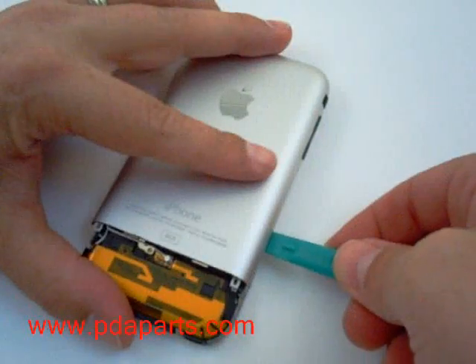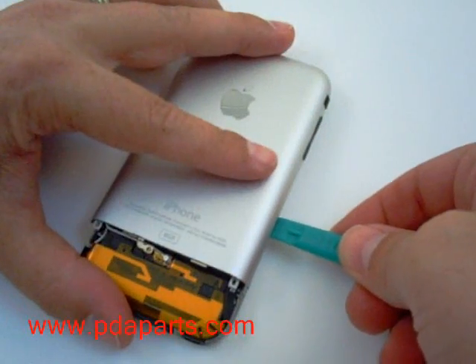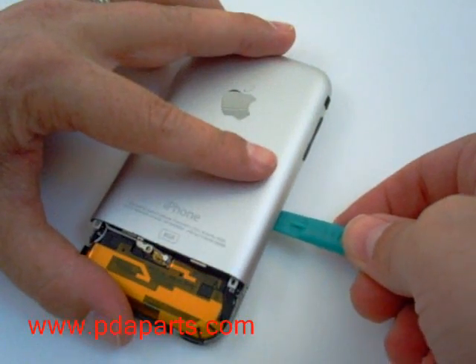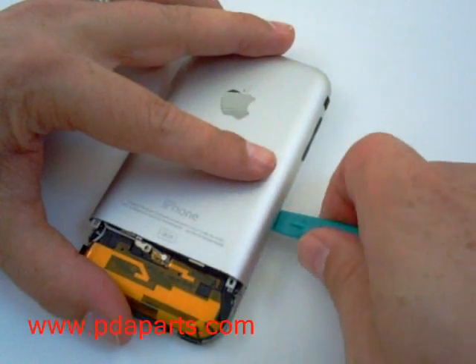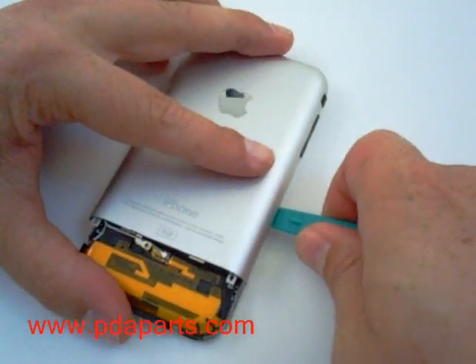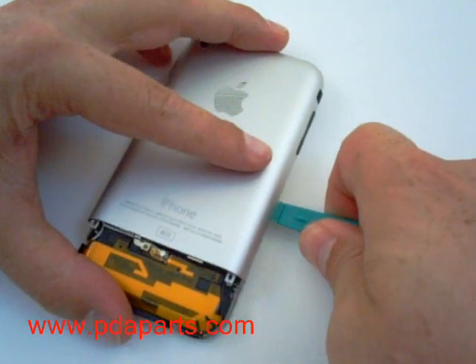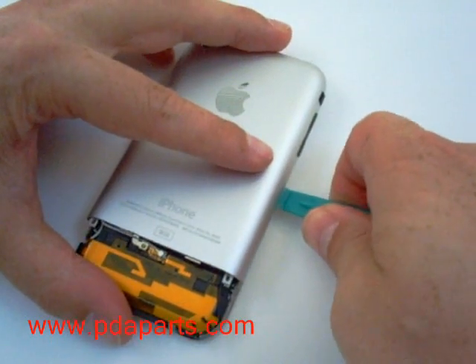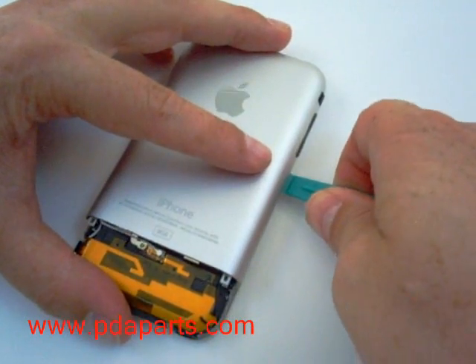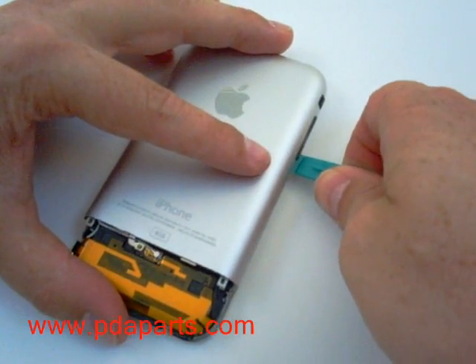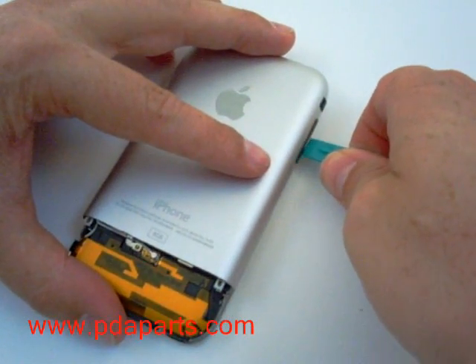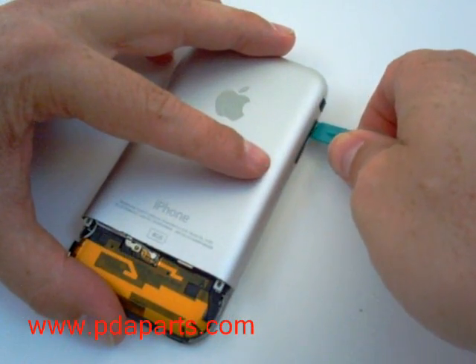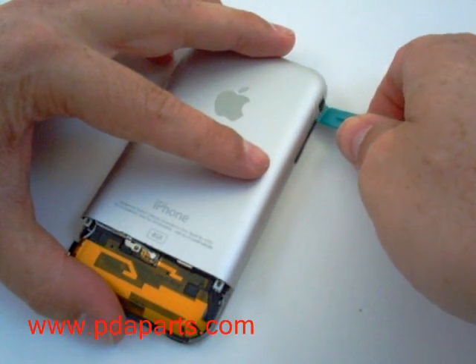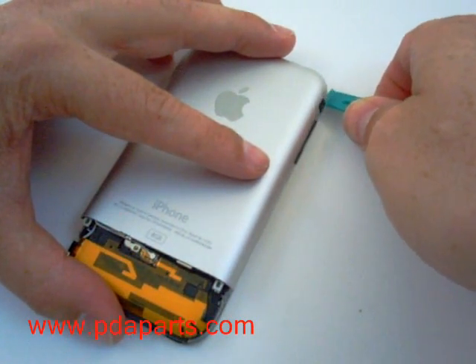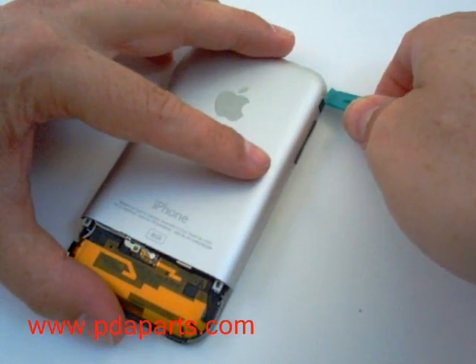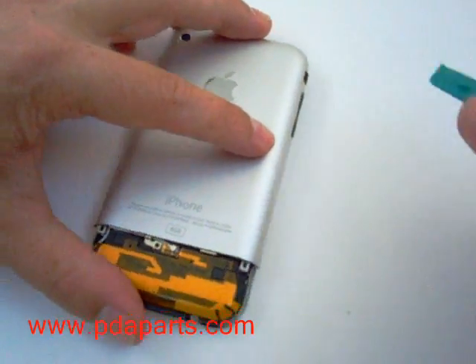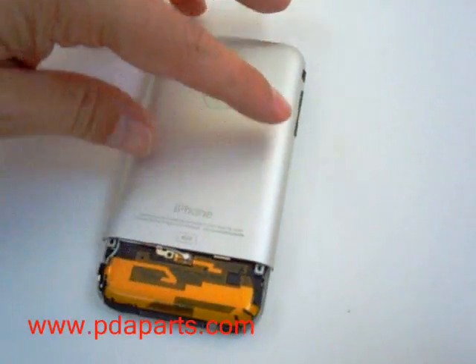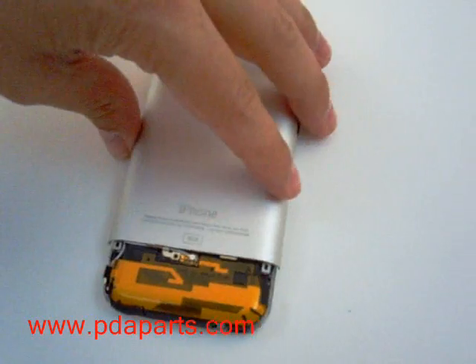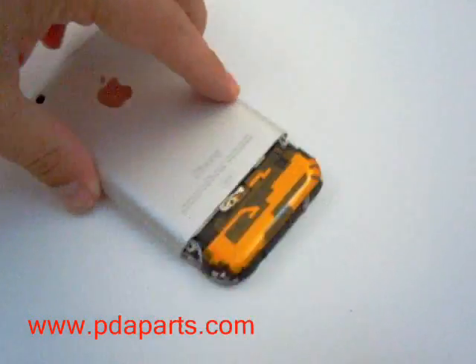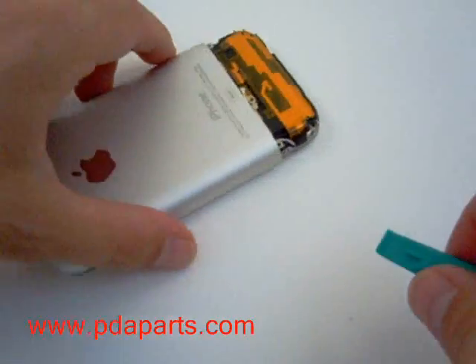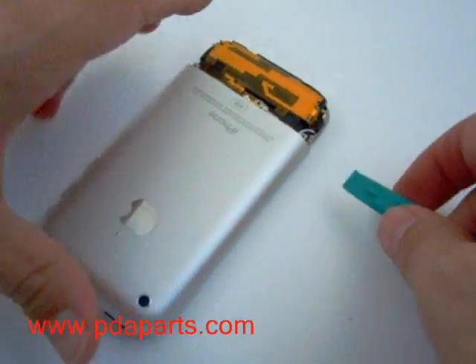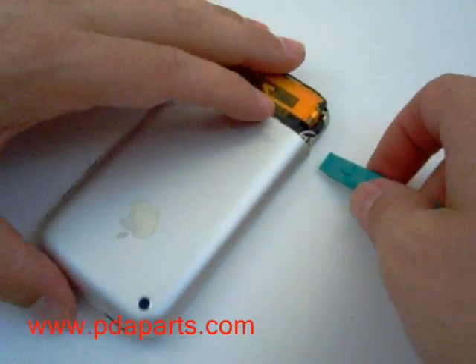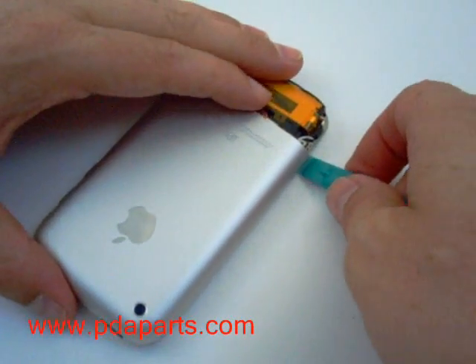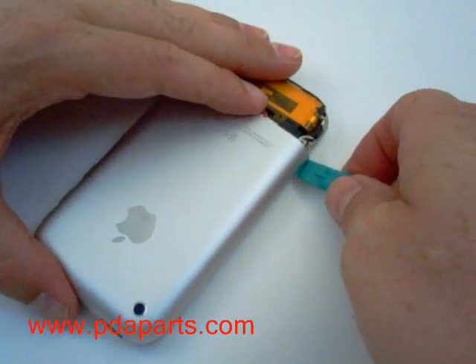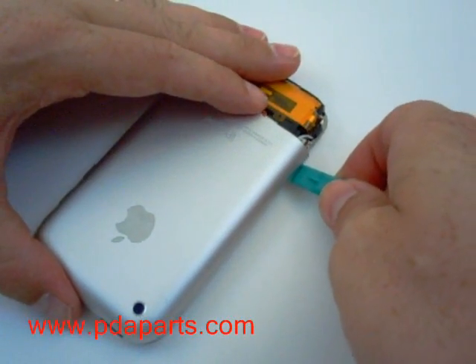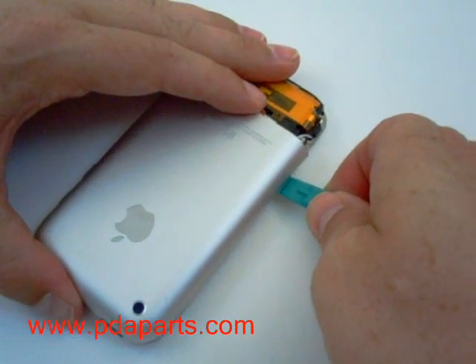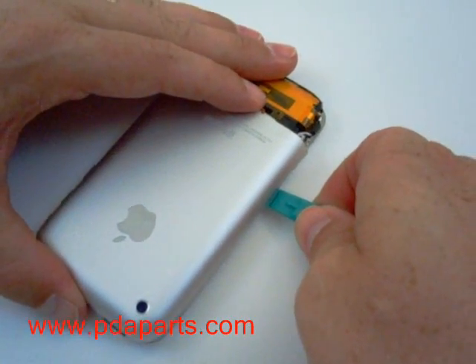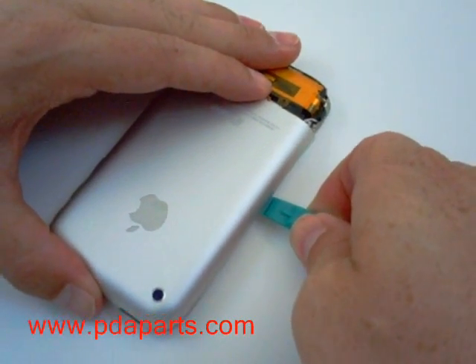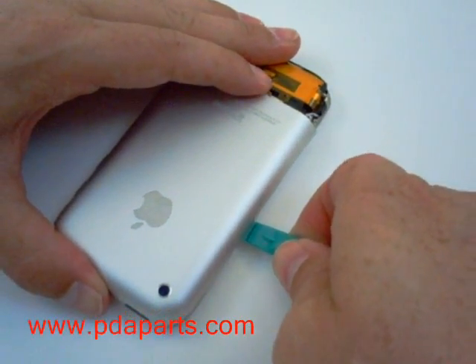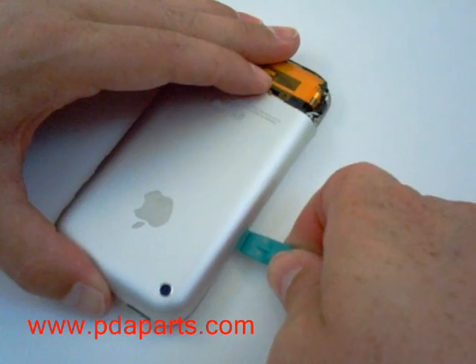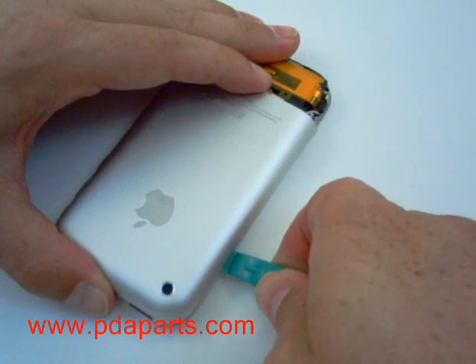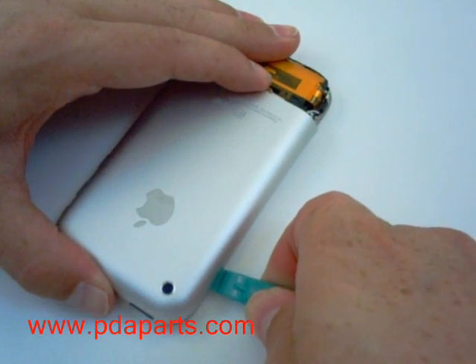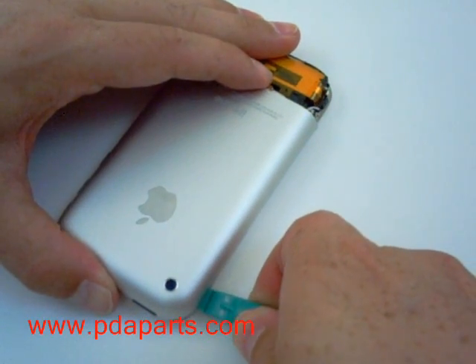Using a case opener tool, run it along the edge of both sides of the case to loosen the back case from the frame. Do this very carefully, as the back case can bend very easily.